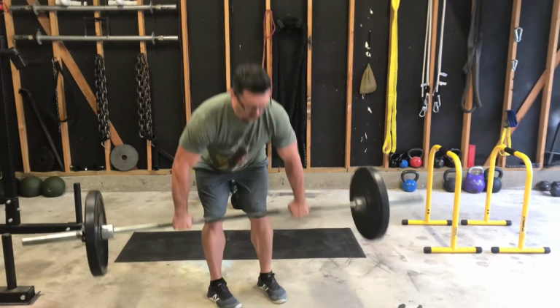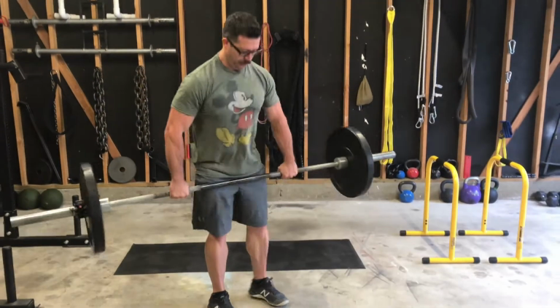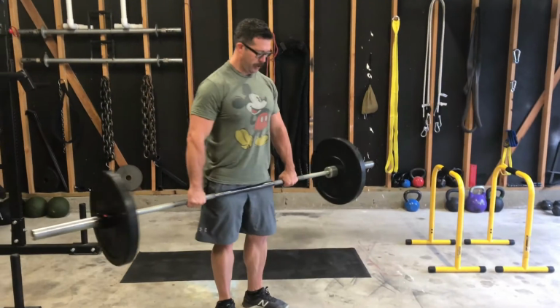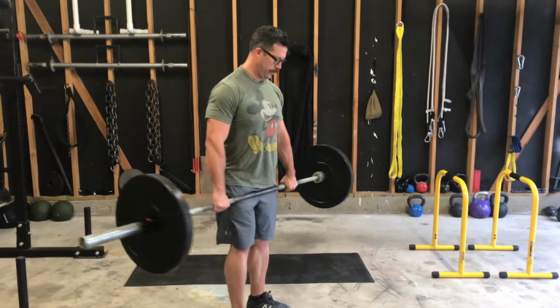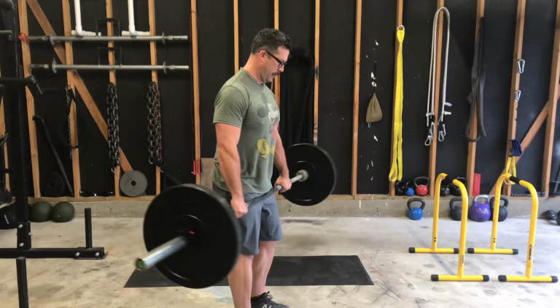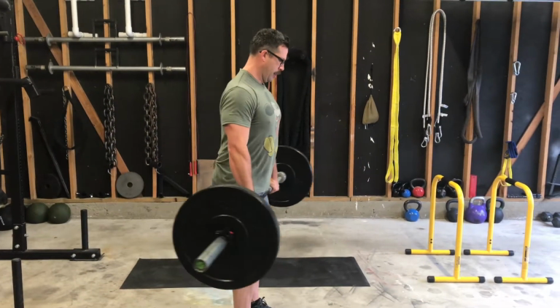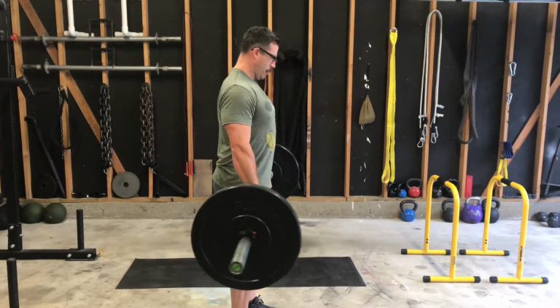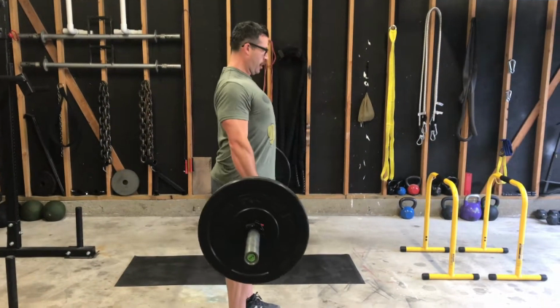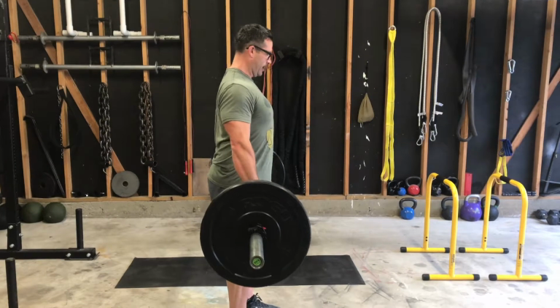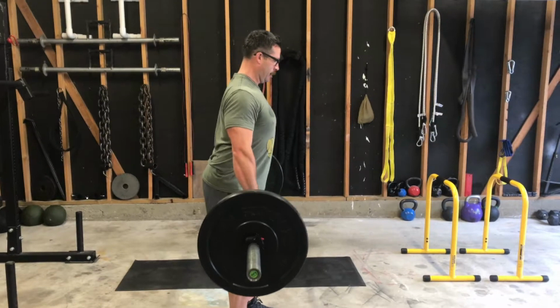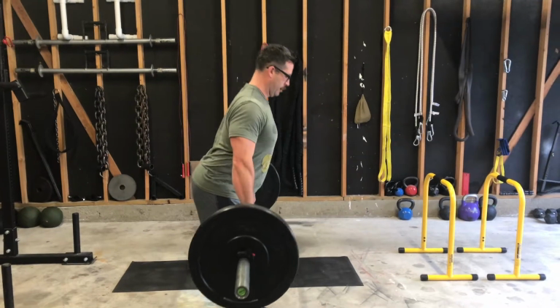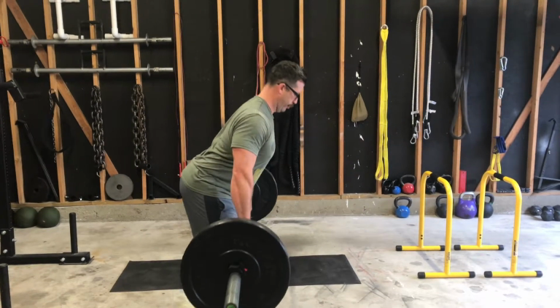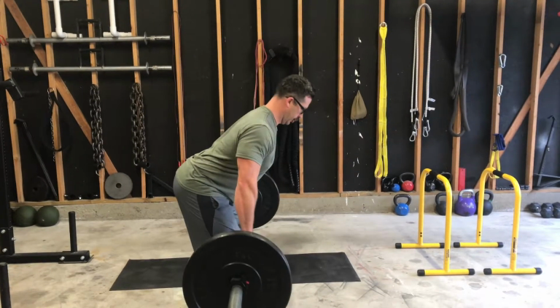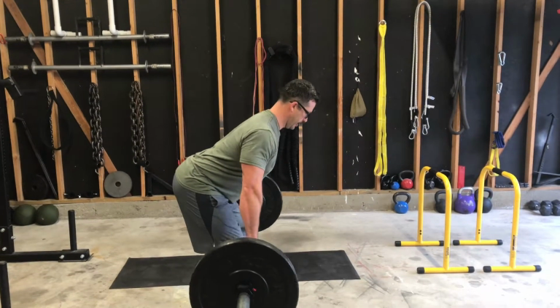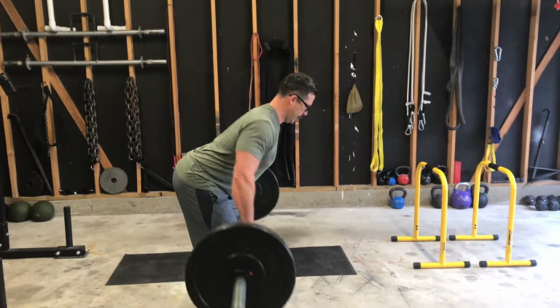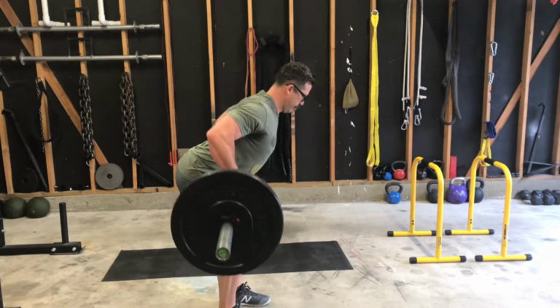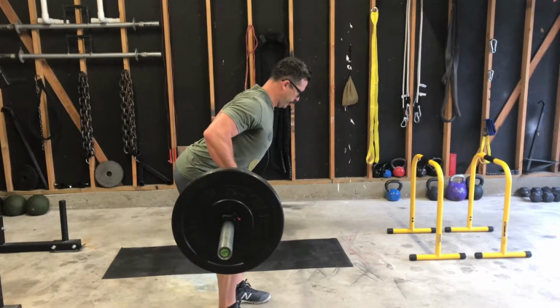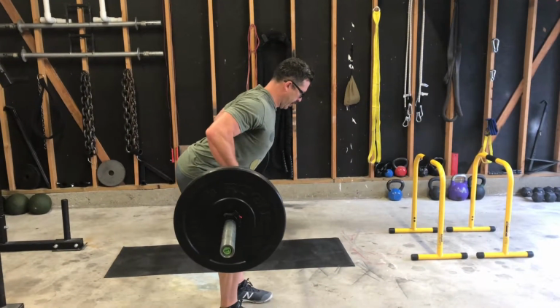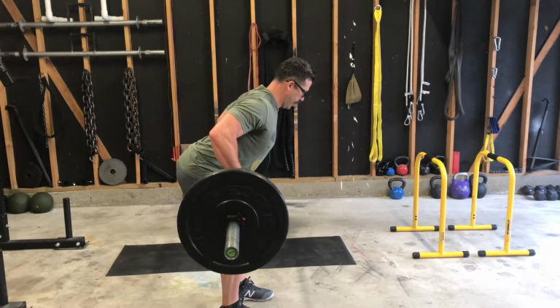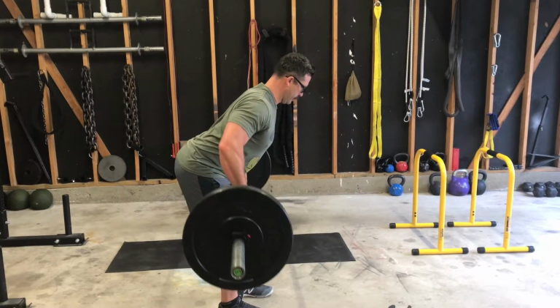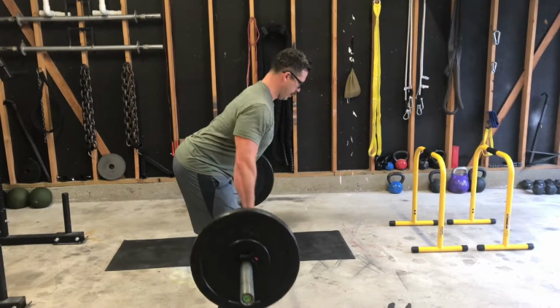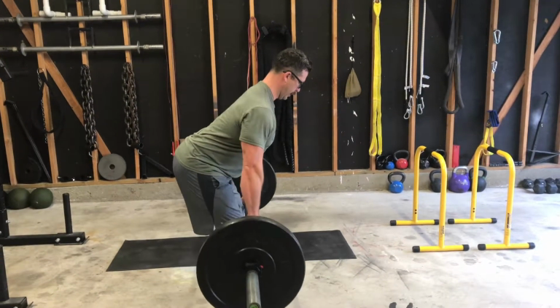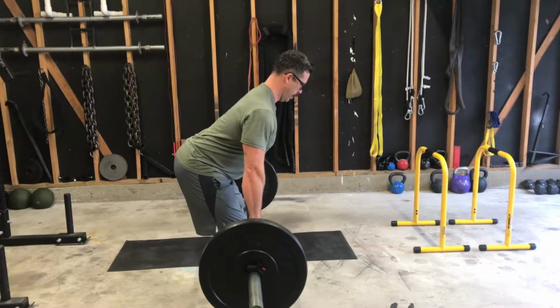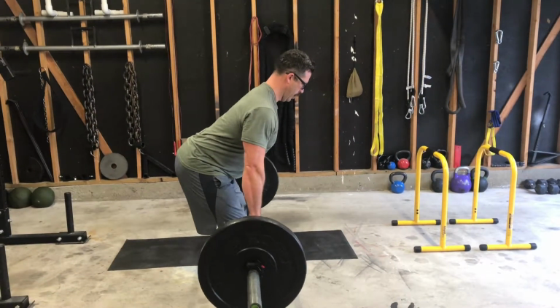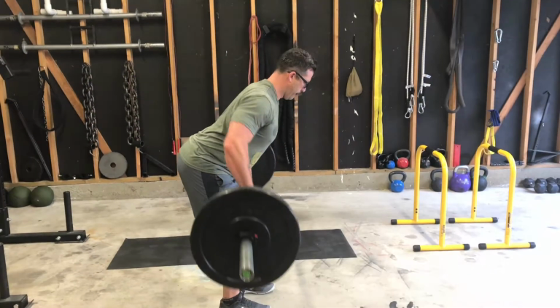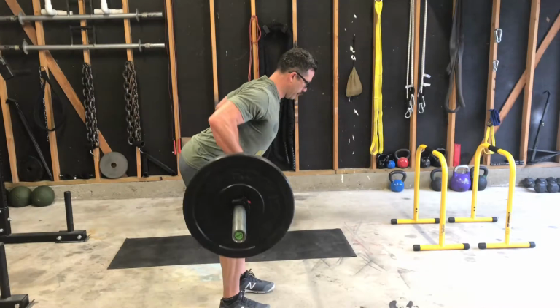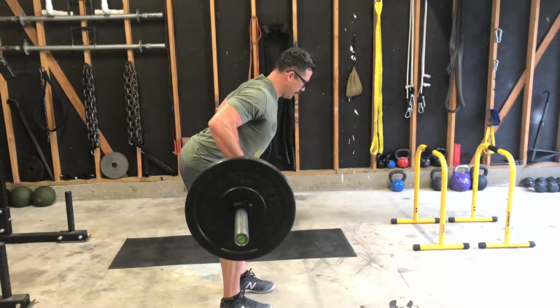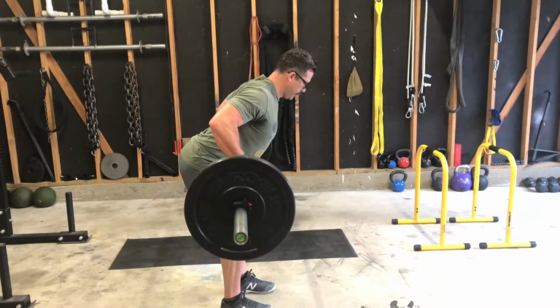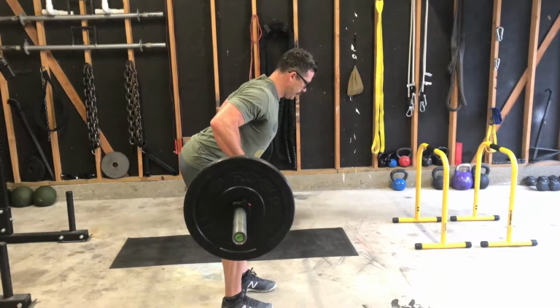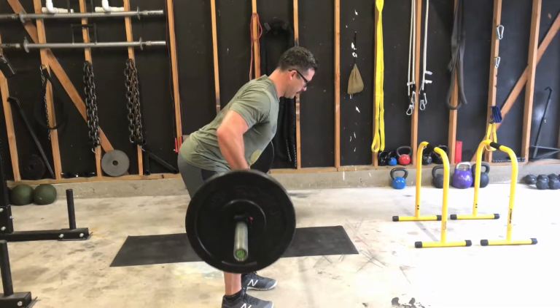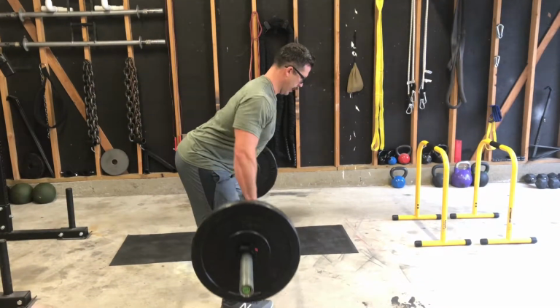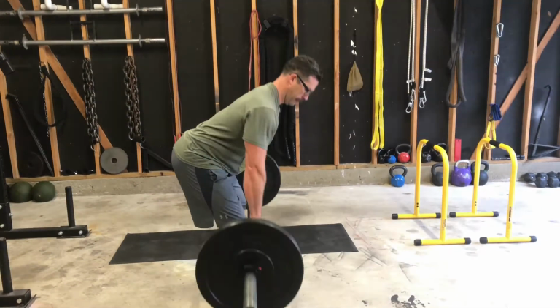So I'm here, locked in, big chest — pull to the belly button, back down, pull to the belly button, back down.